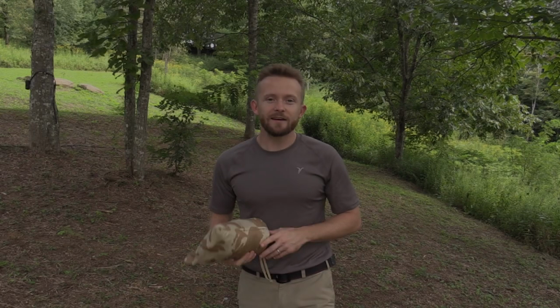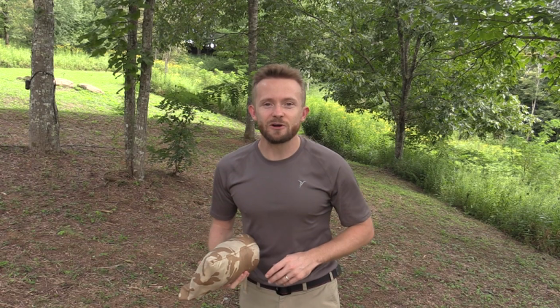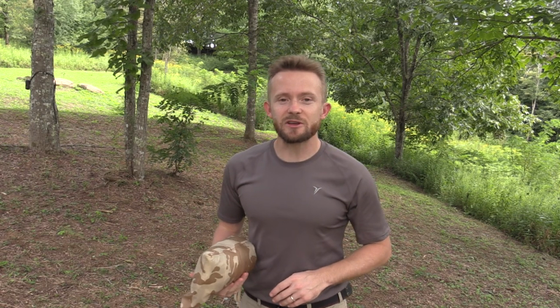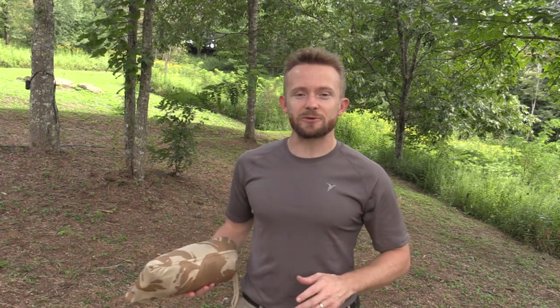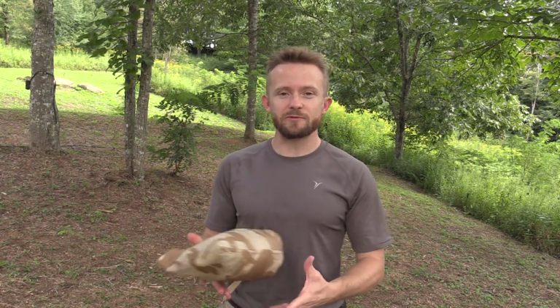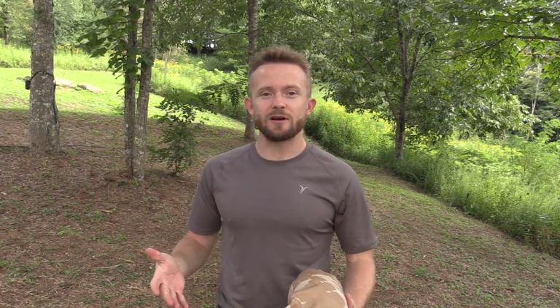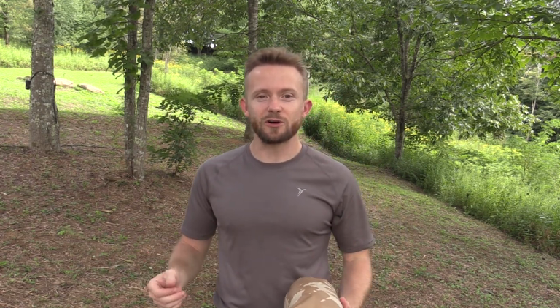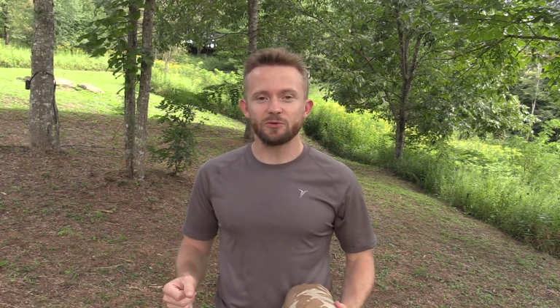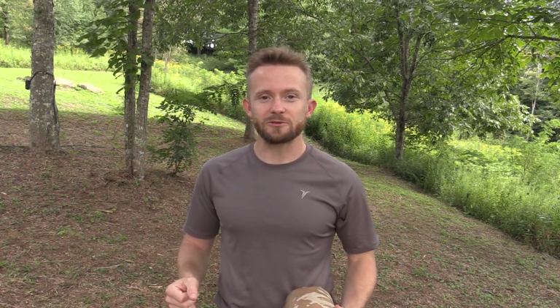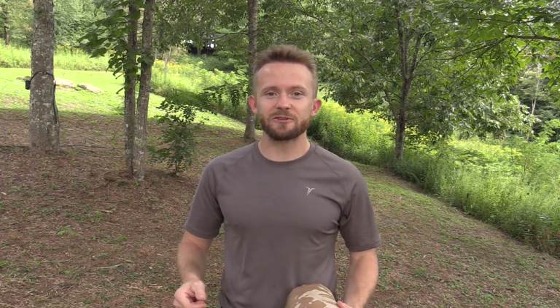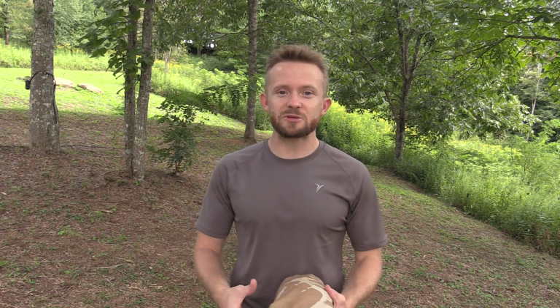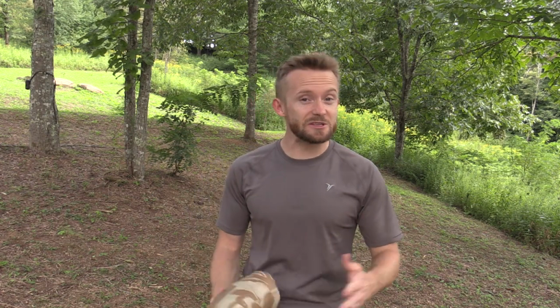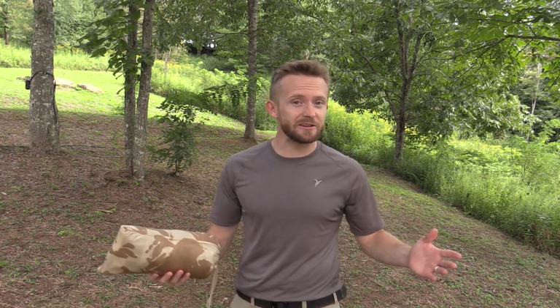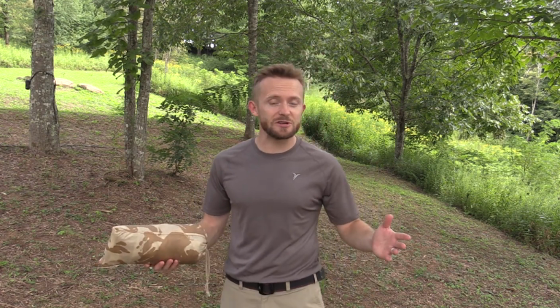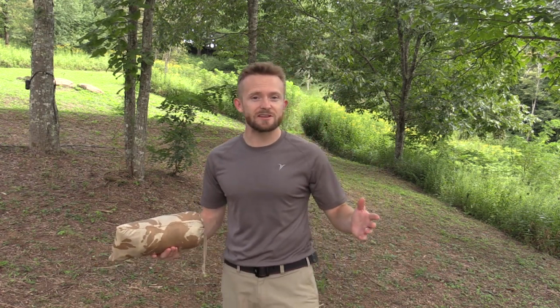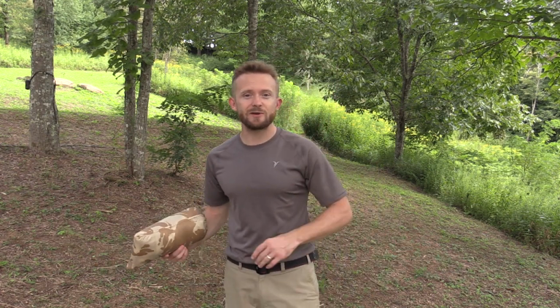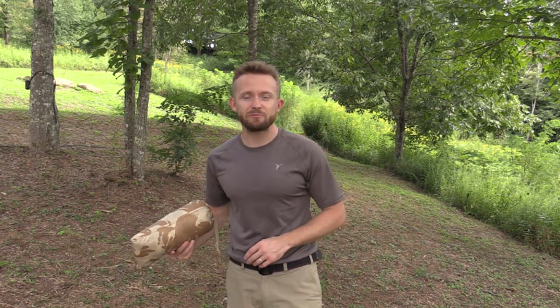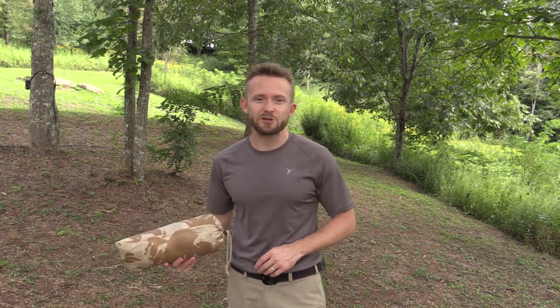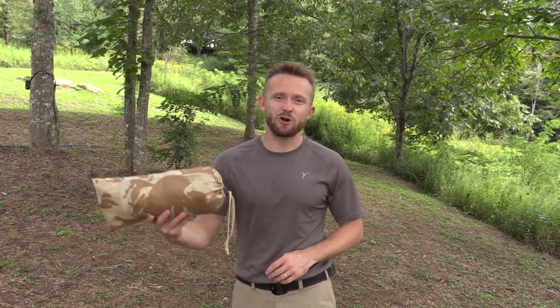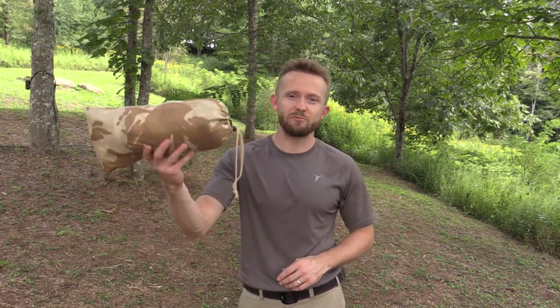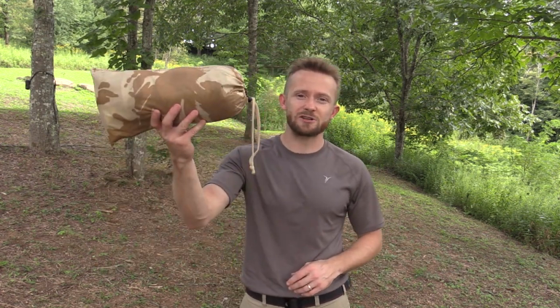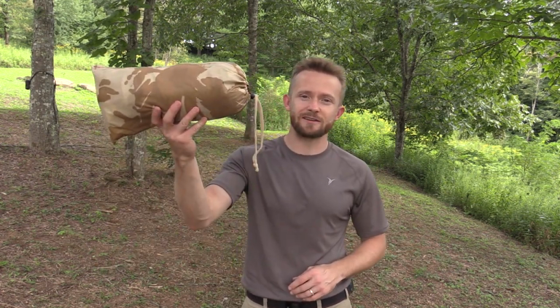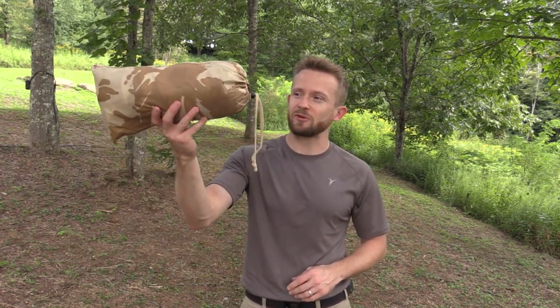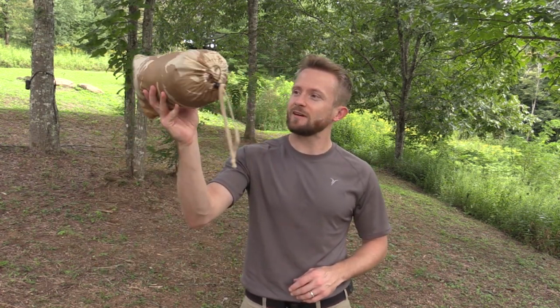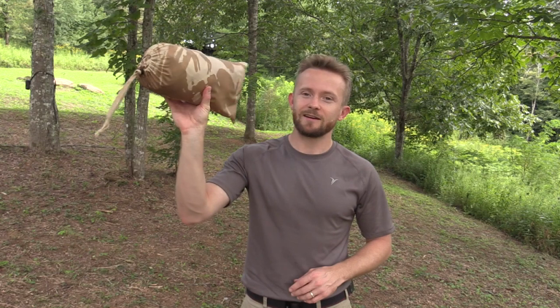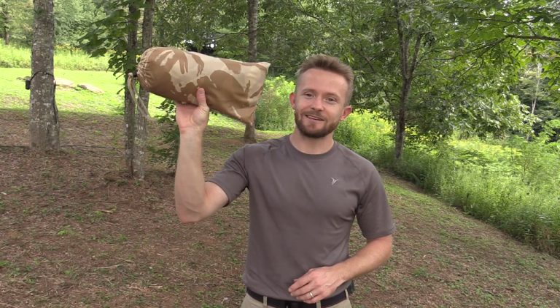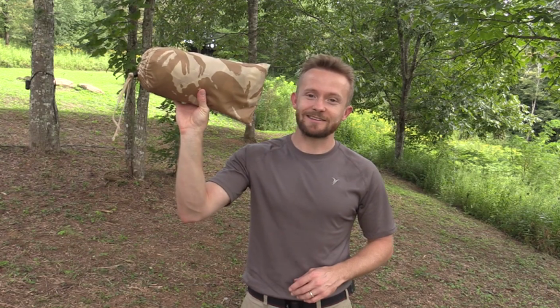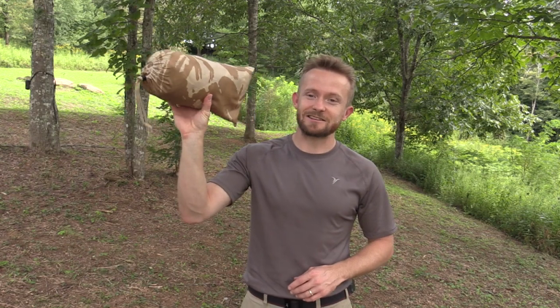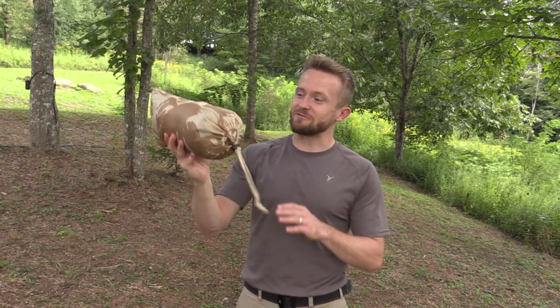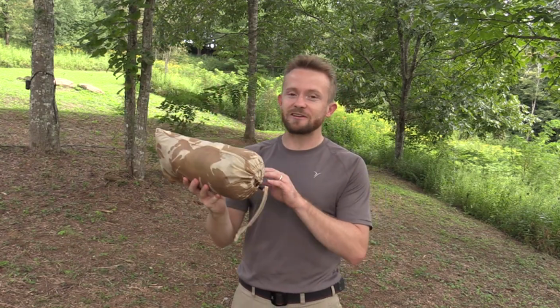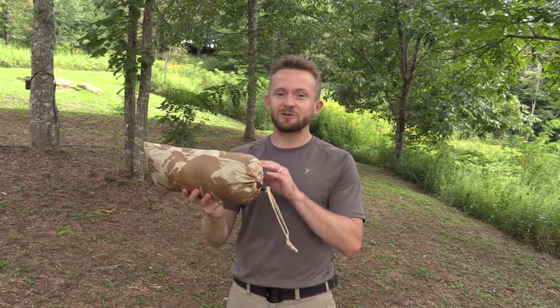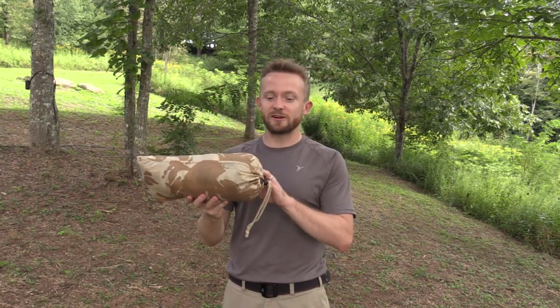Hey there, folks. Luke here with the Outdoor Gear Review. I hope you're all doing well. Today for this episode, it is Military Surplus Wednesday, and we have the British Army Basha tarp. I like this — this is a very good product.